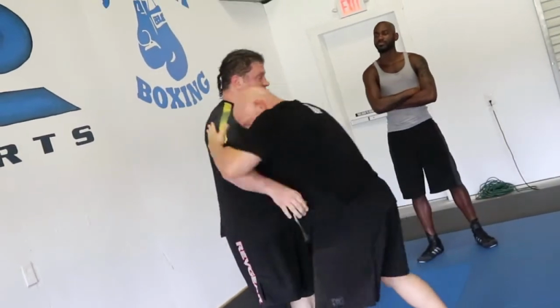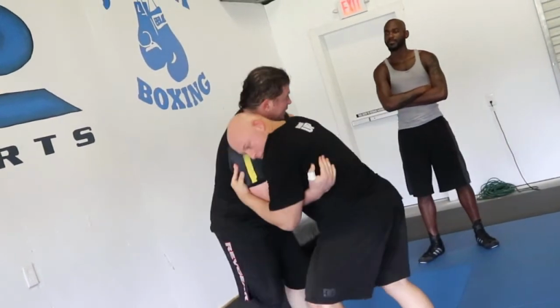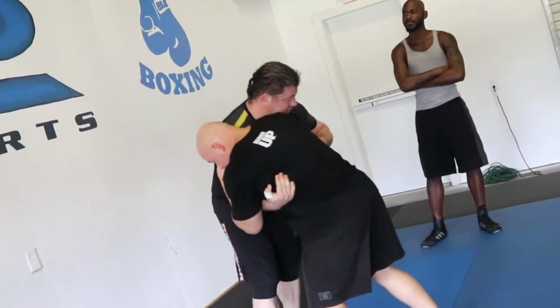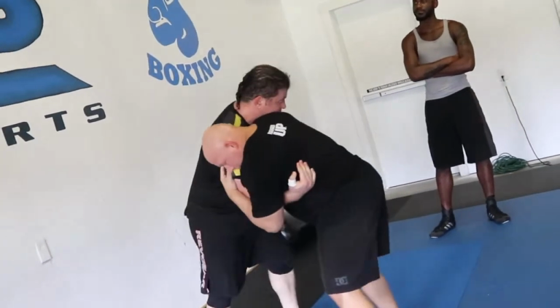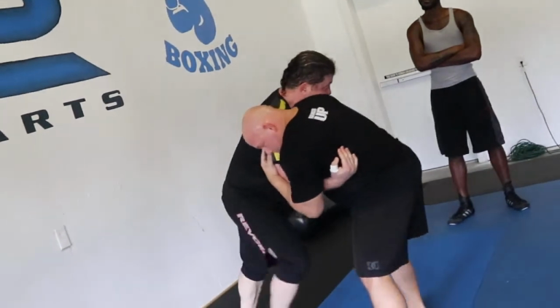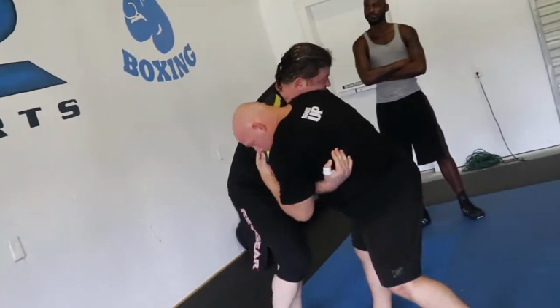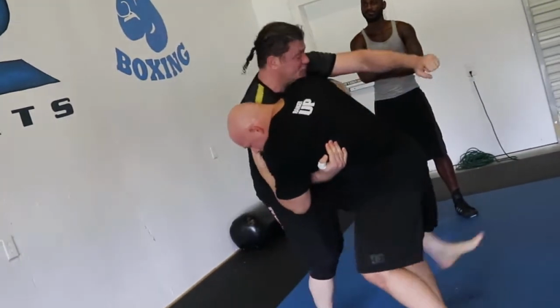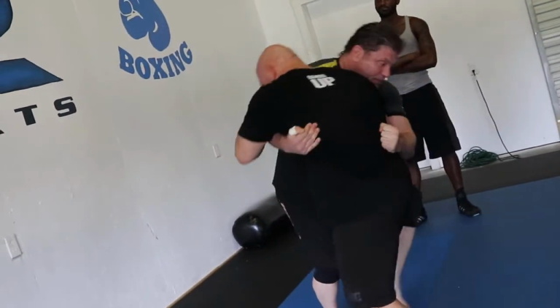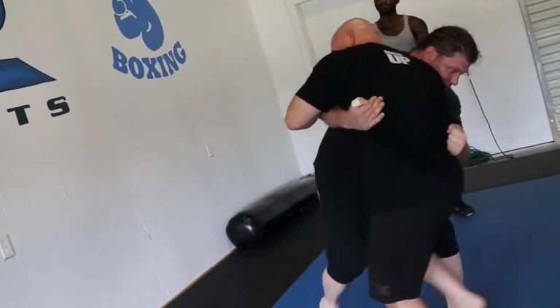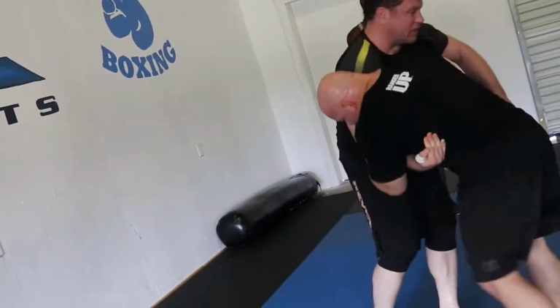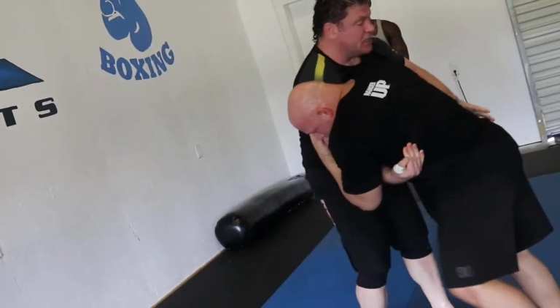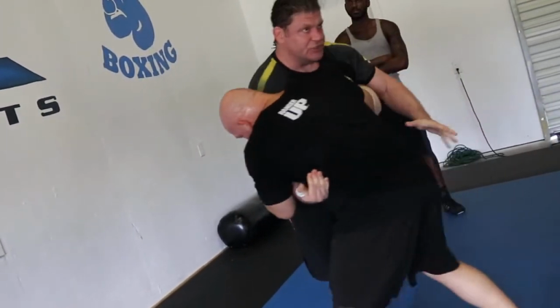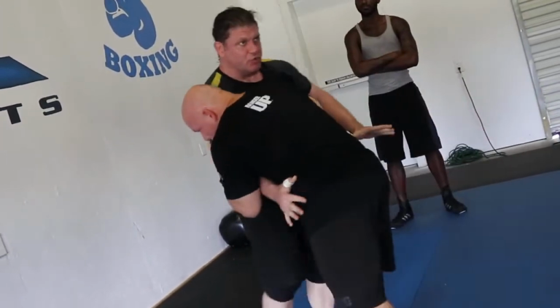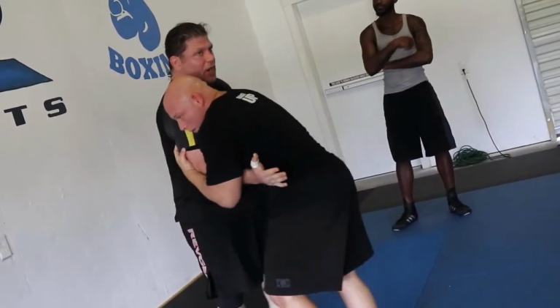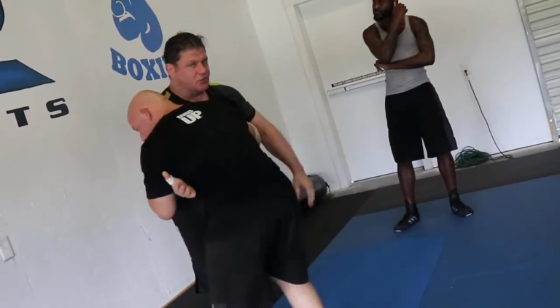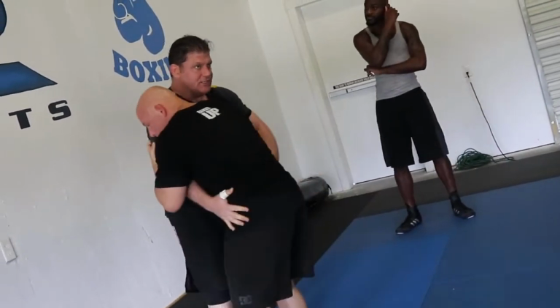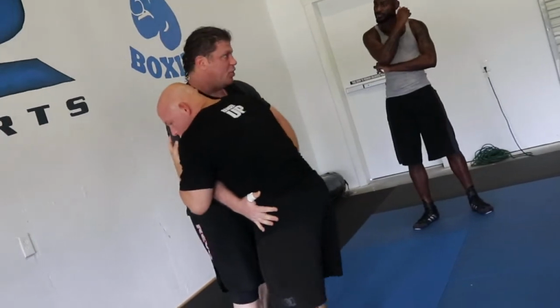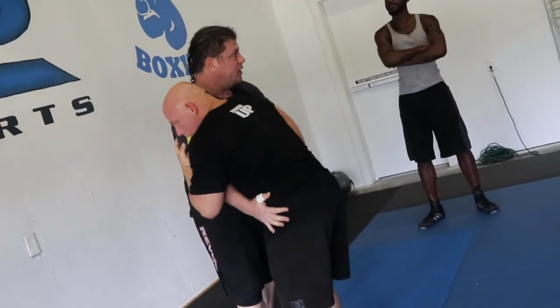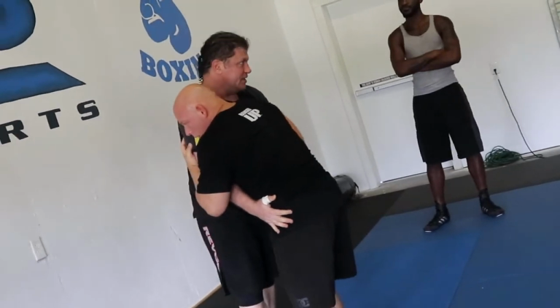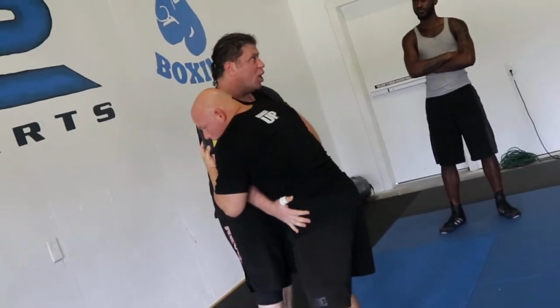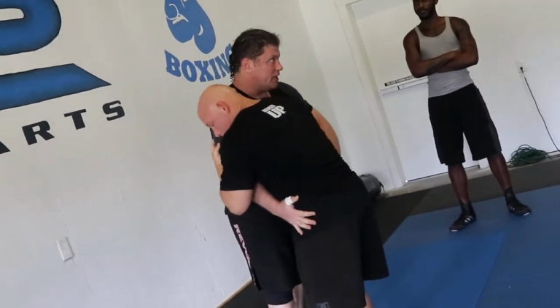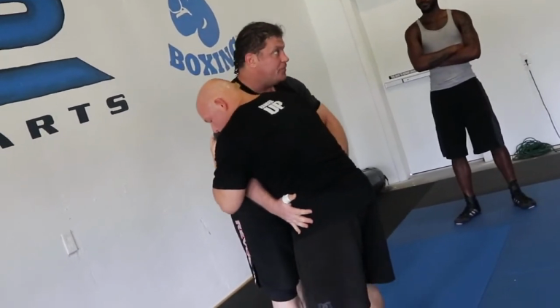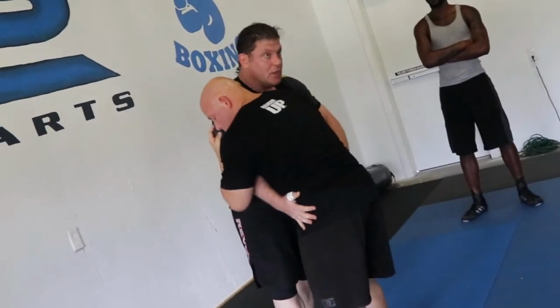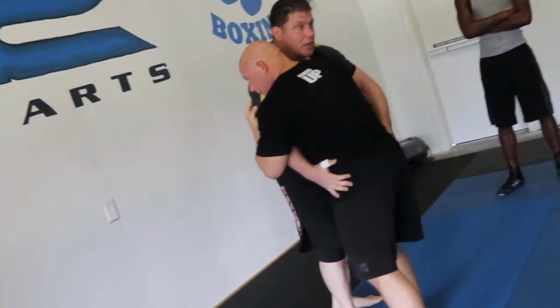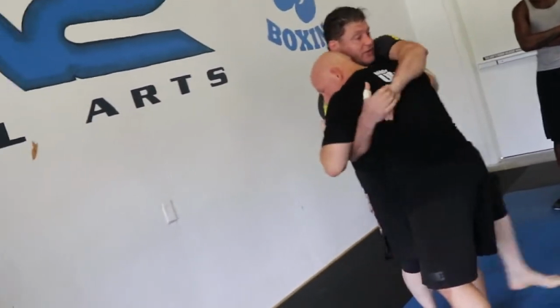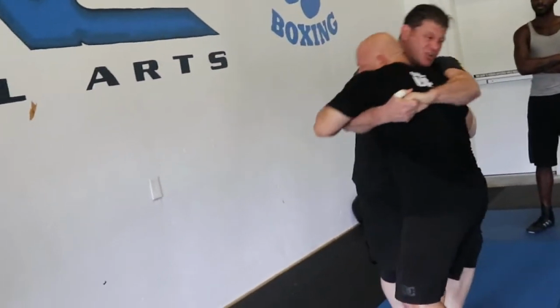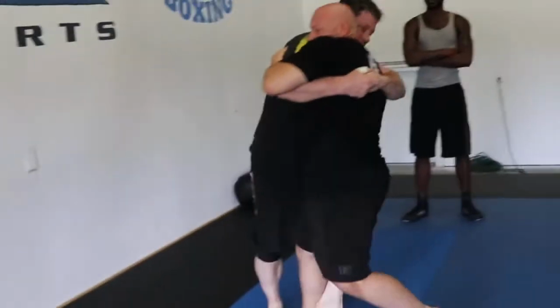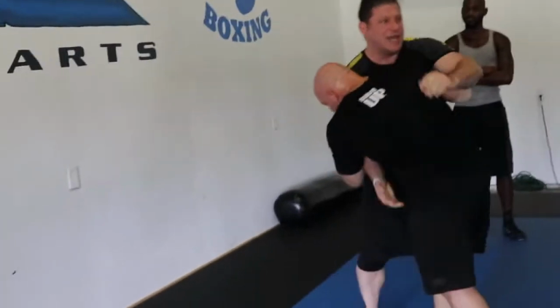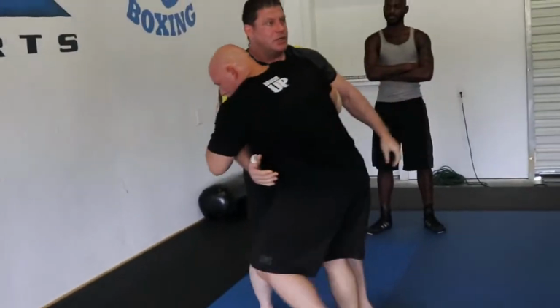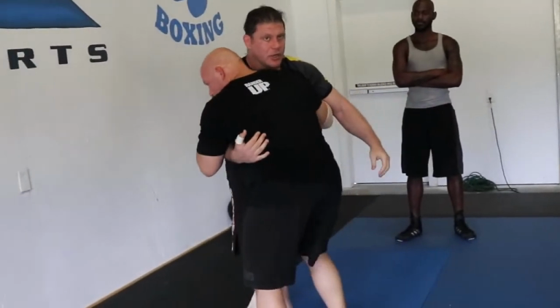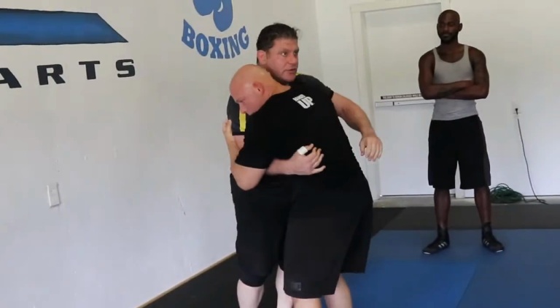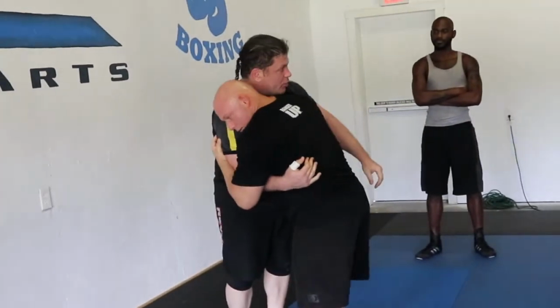I just kind of bailed on him. If I just try a simple back heel trip on him, he's too low — his hips are low. It's going to be a hard one to get him. Even if I crack low in here, yeah, I have him.